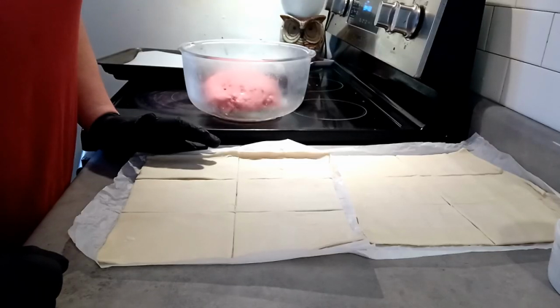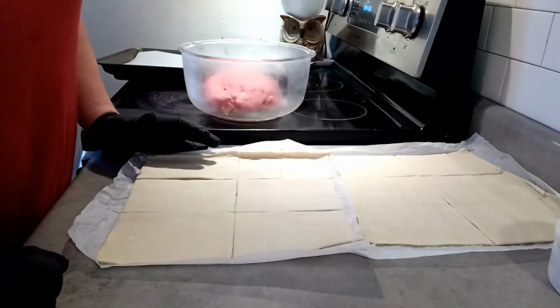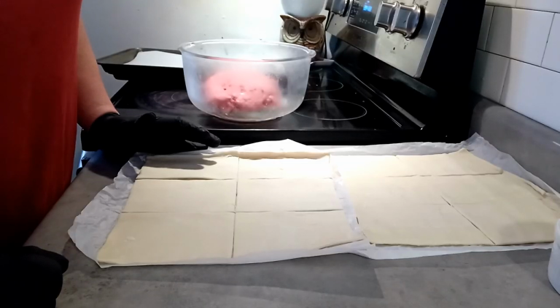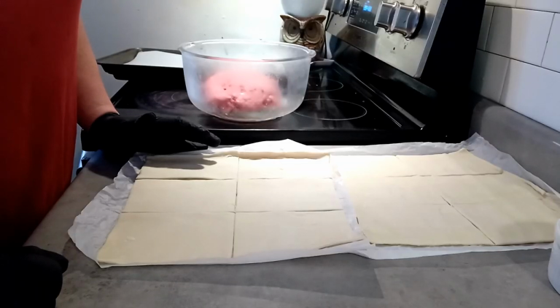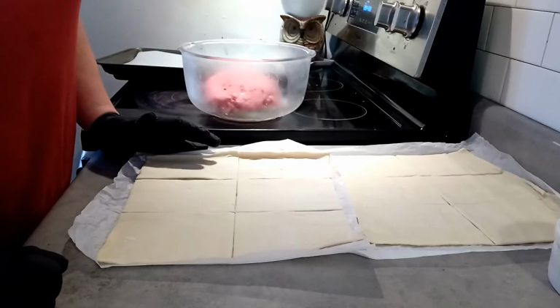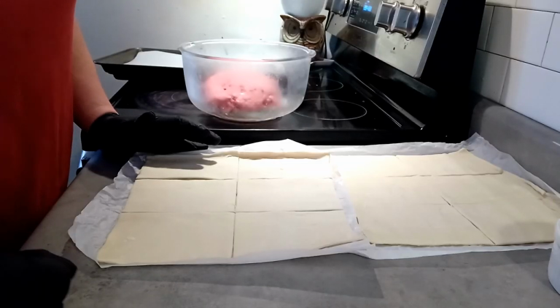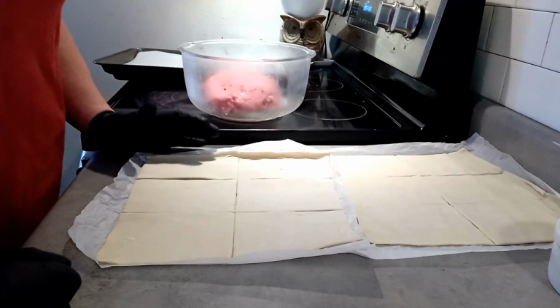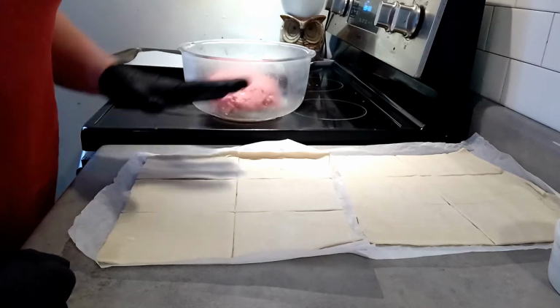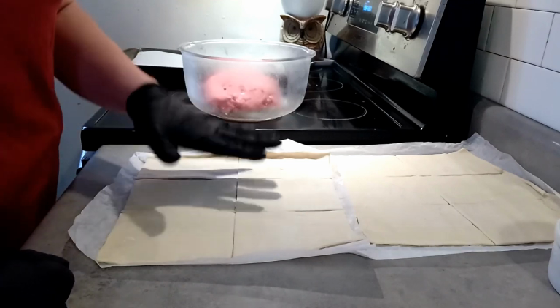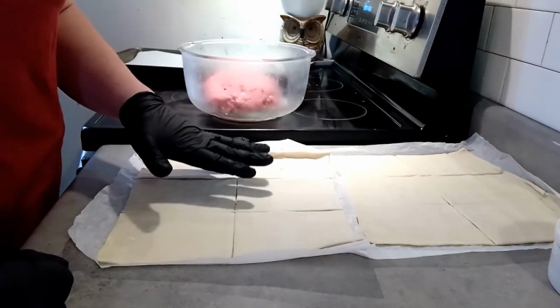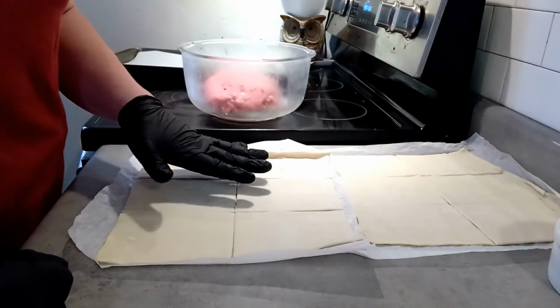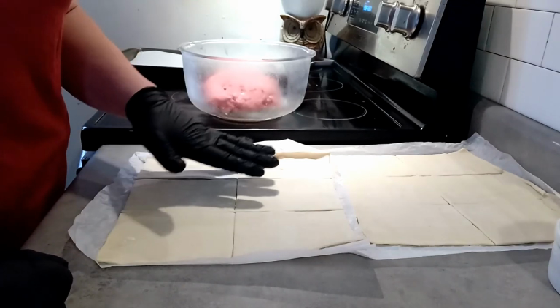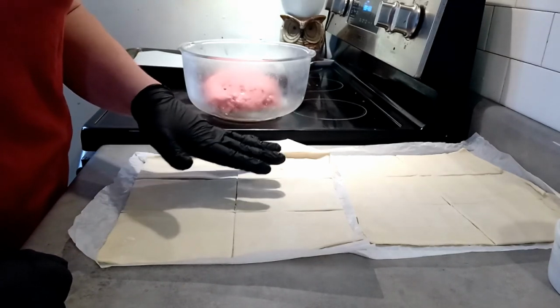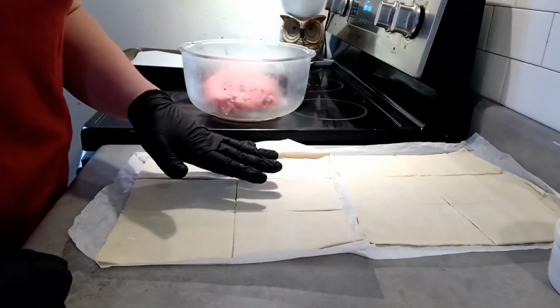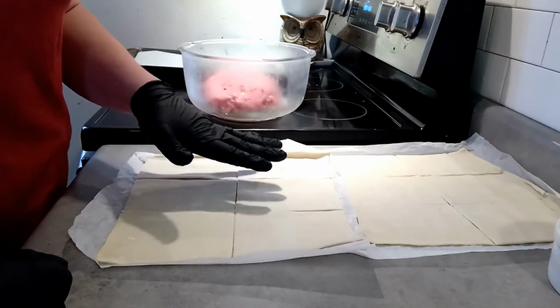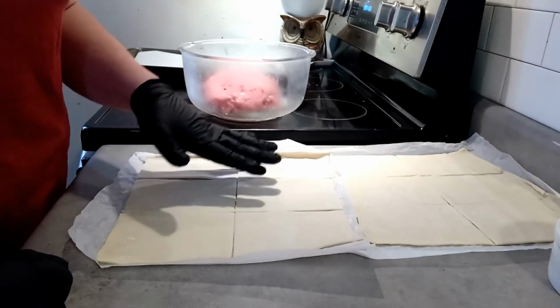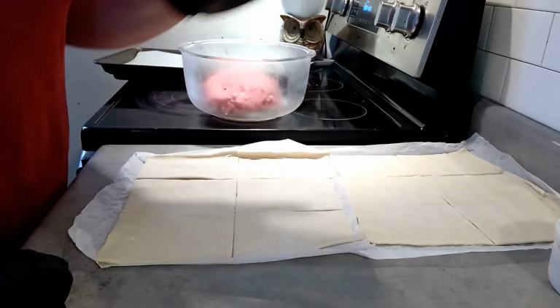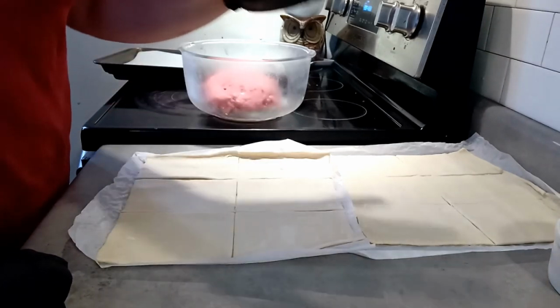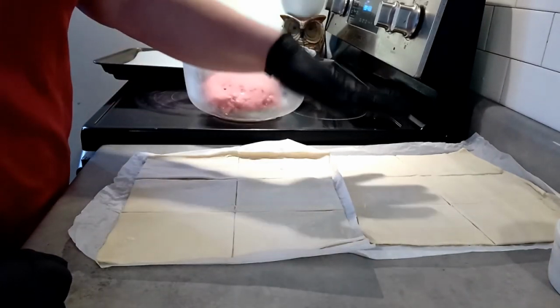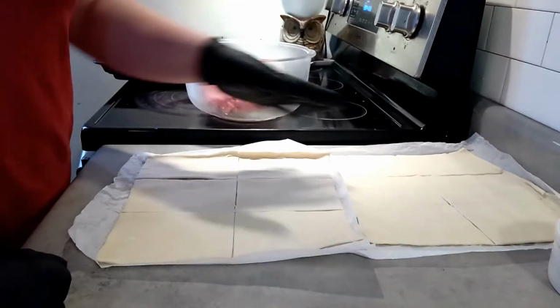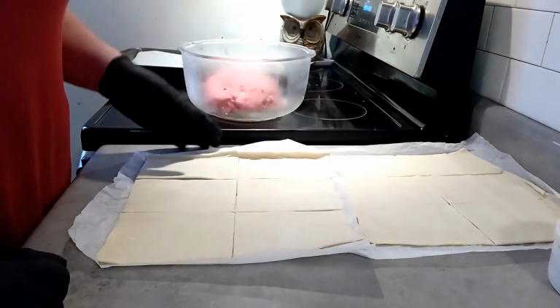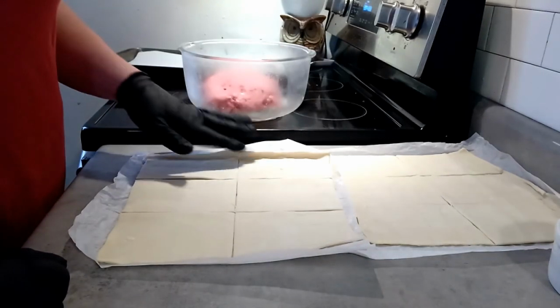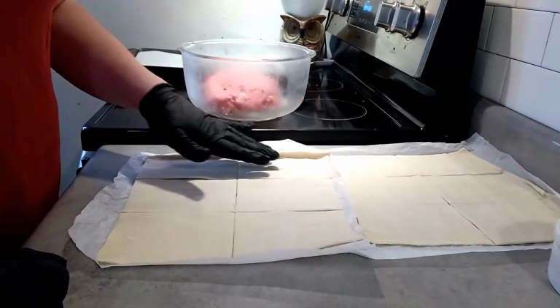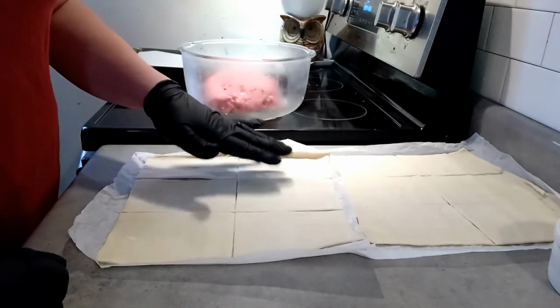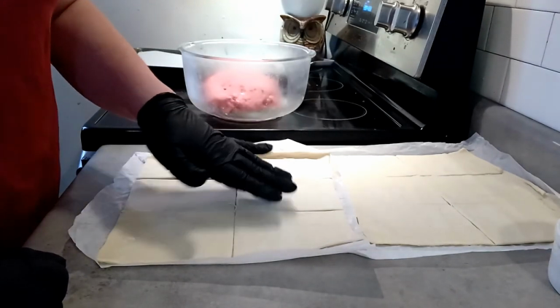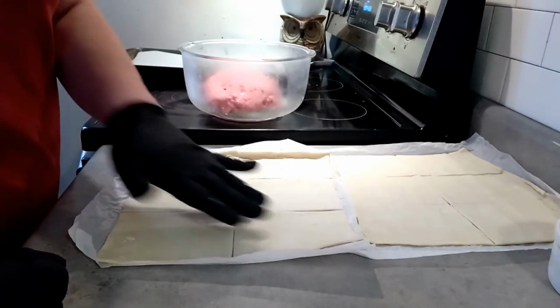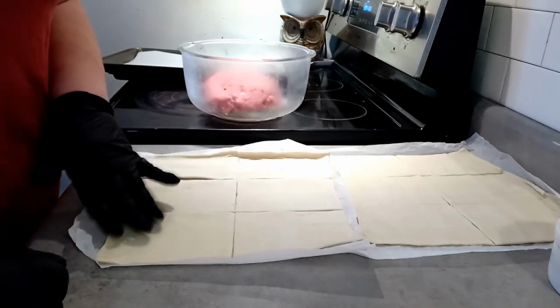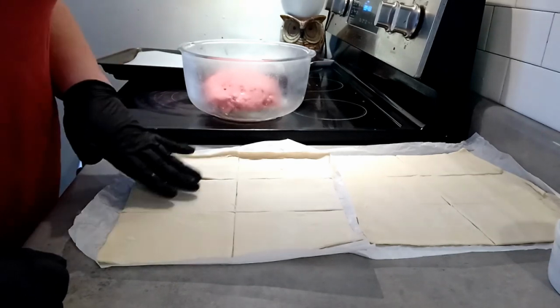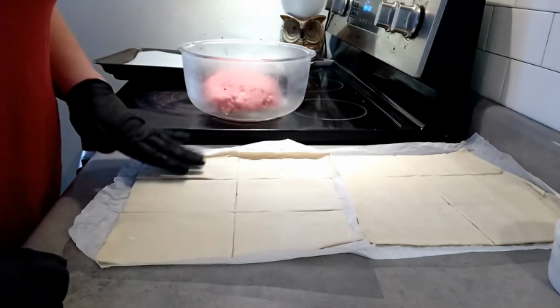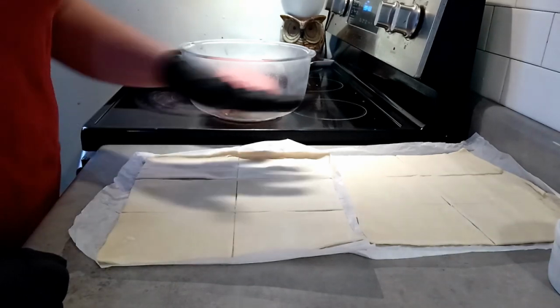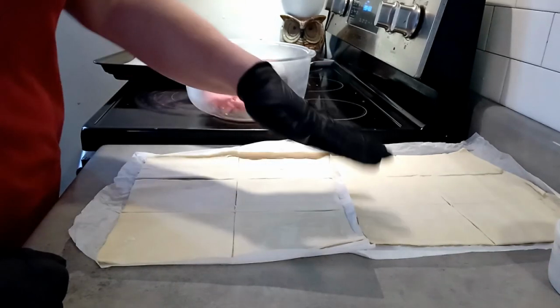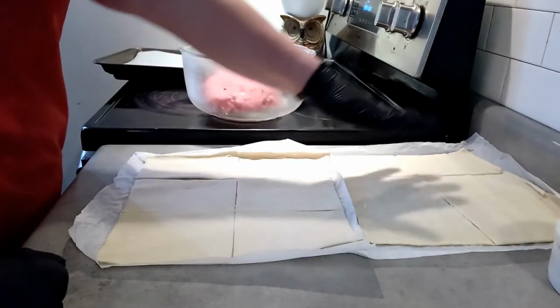We're ready for the next step. I have my two sheets of frozen puff pastry rolled out and cut into six squares on each one.